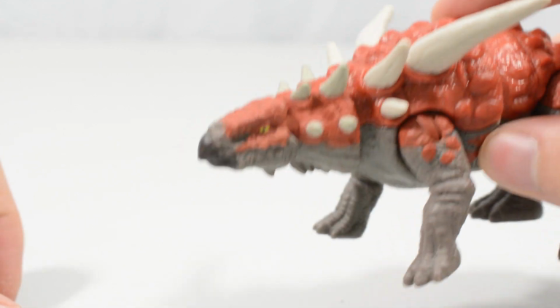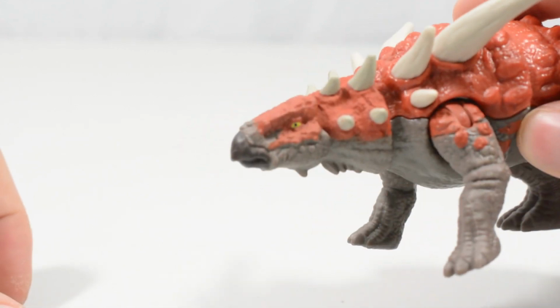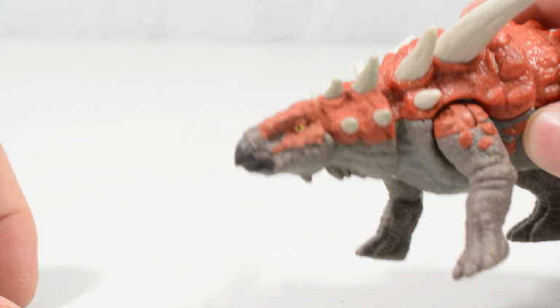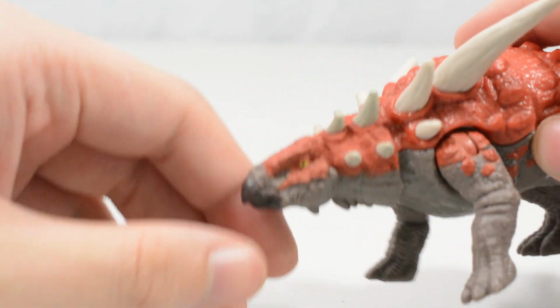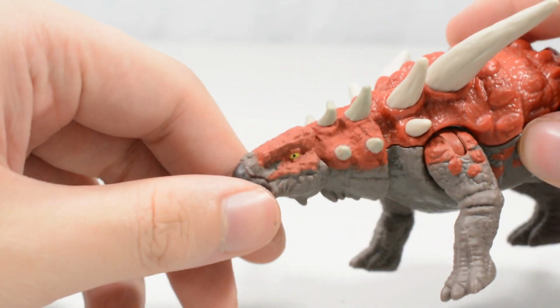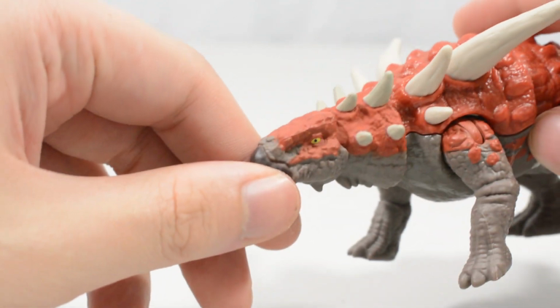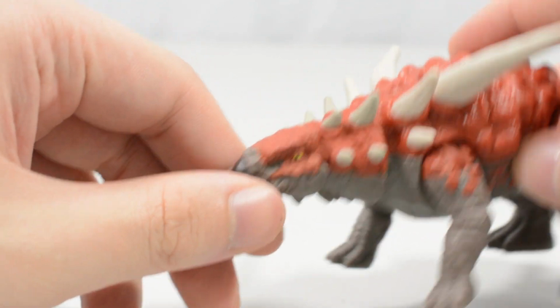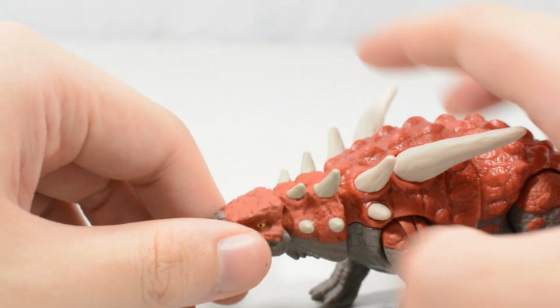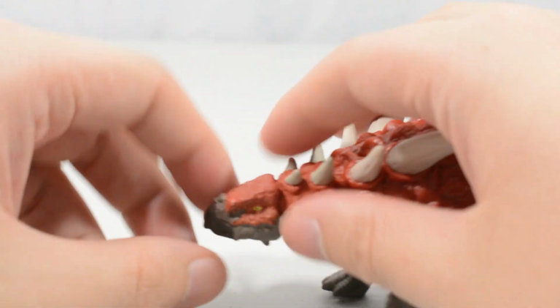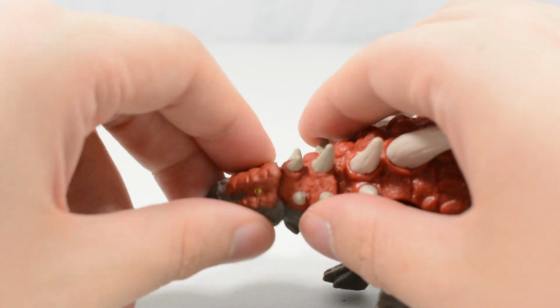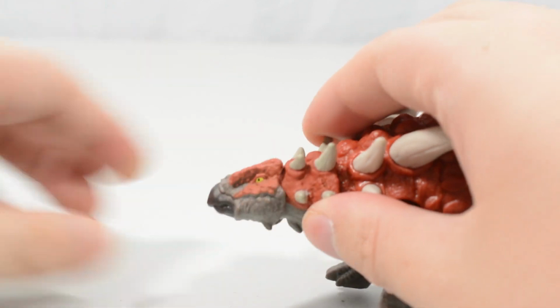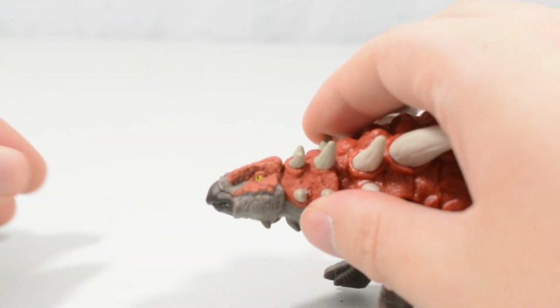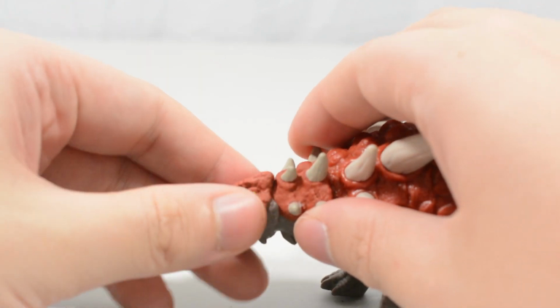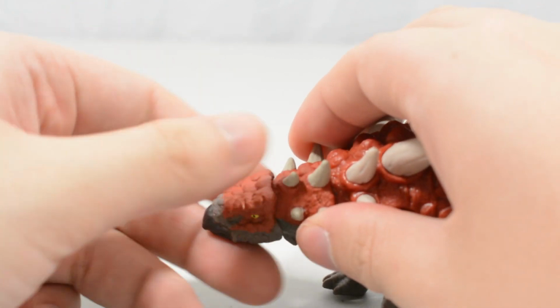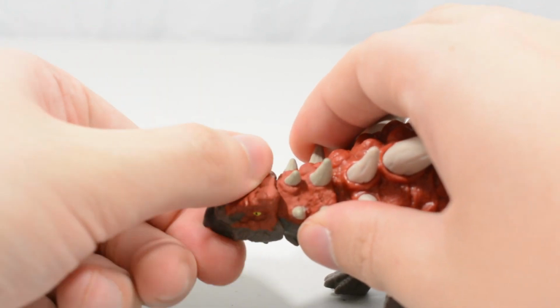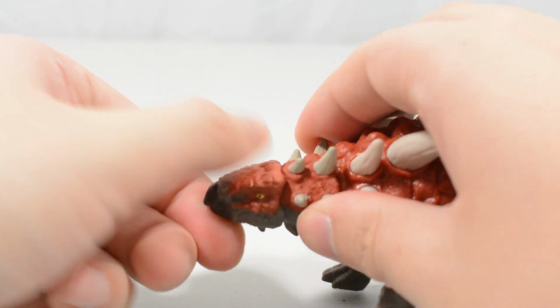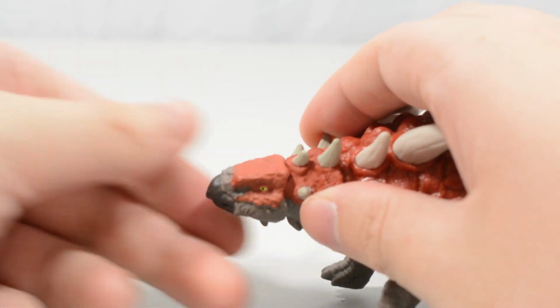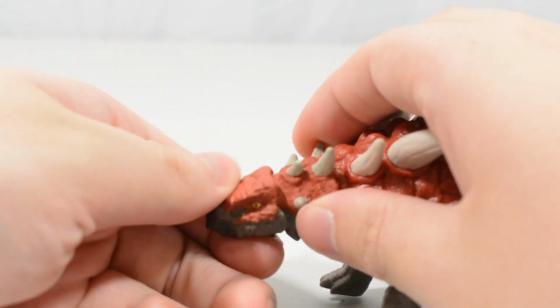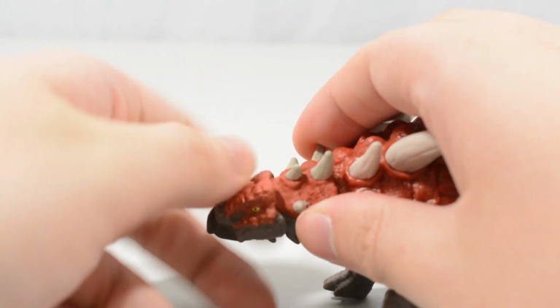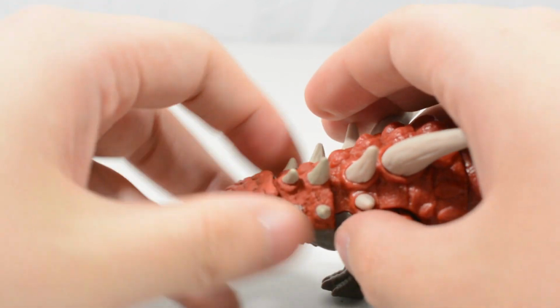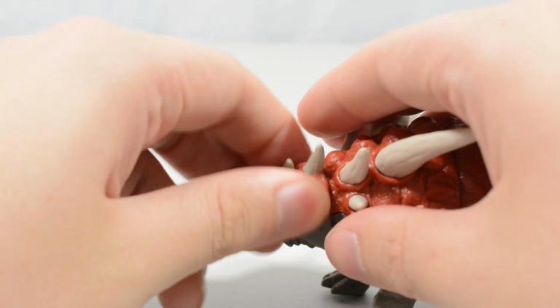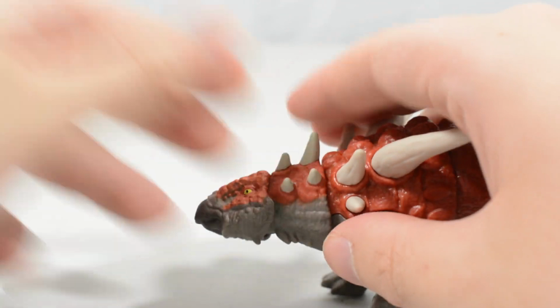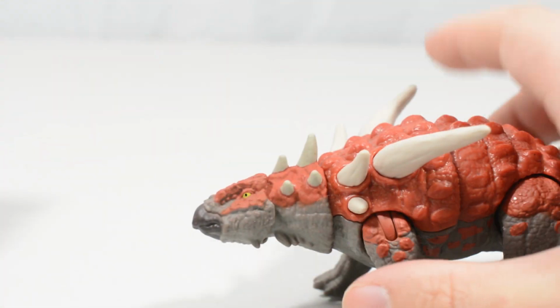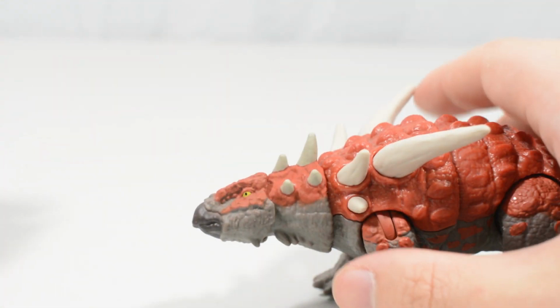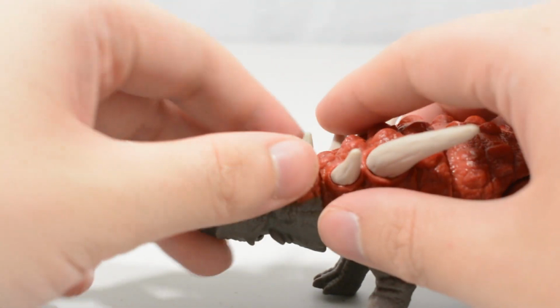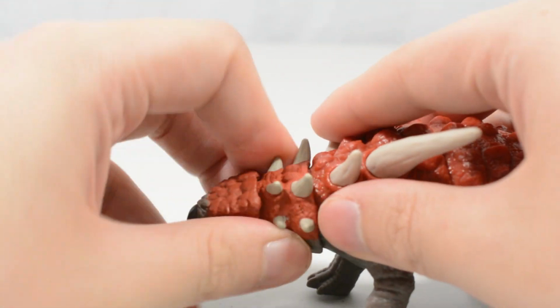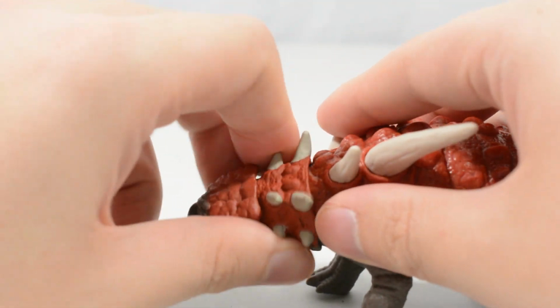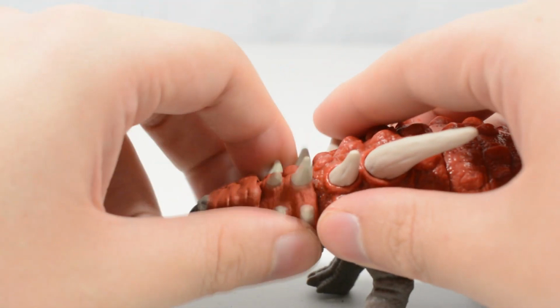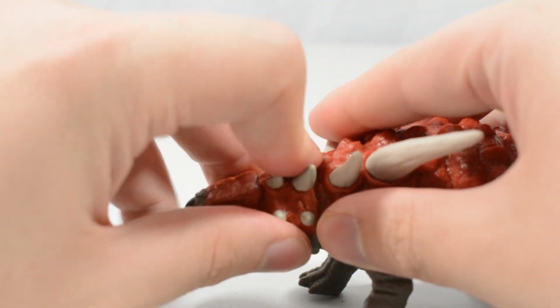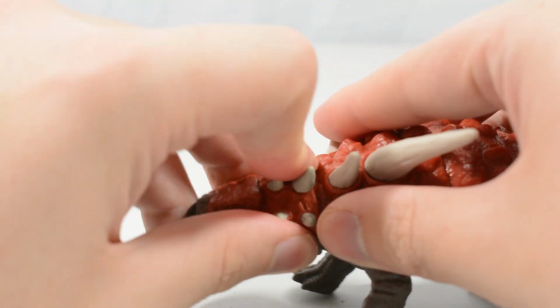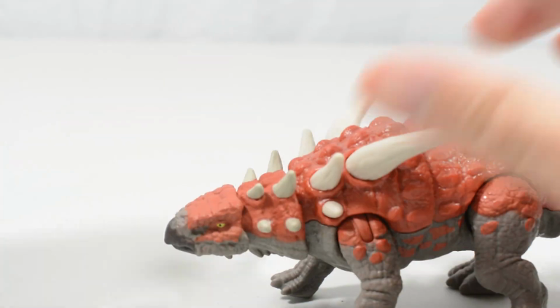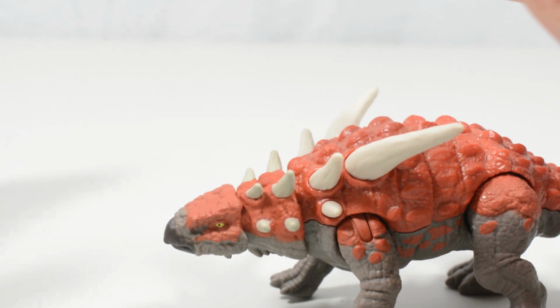In terms of range of motion in the head — getting that back in focus — you can see we can swivel, look up a bit, and look down a bit. And that is exaggerated by further articulation at the neck joint as well, so it looks really good.